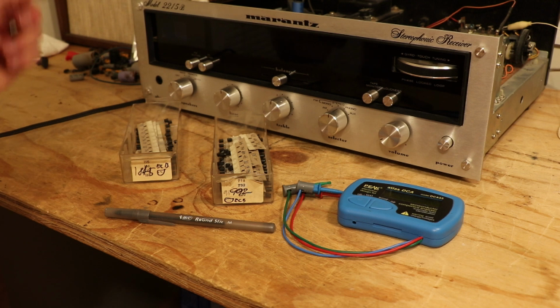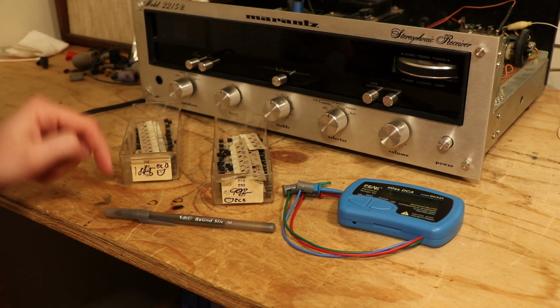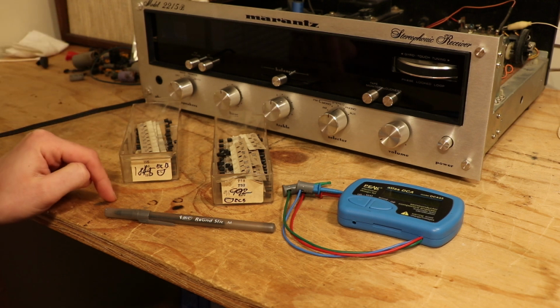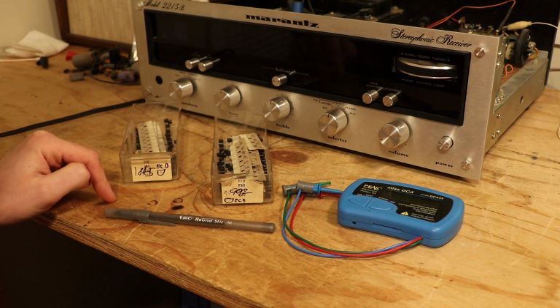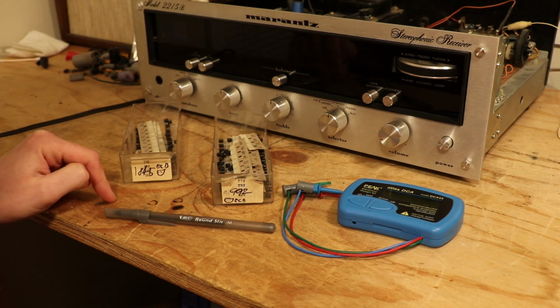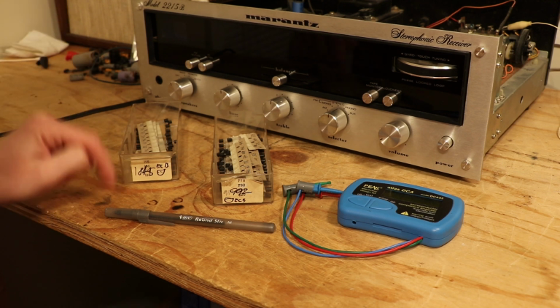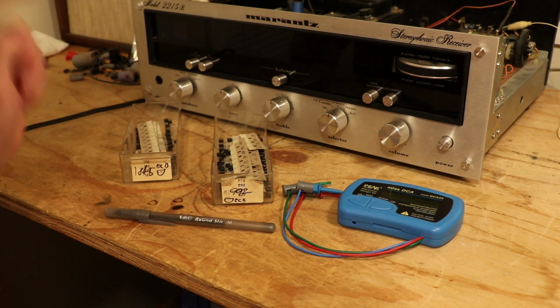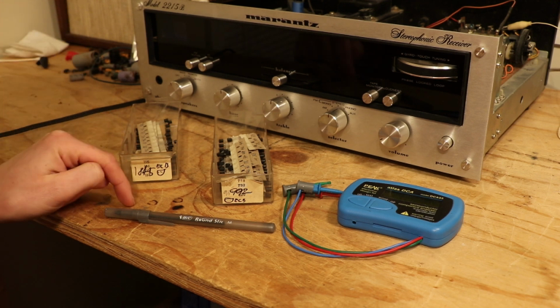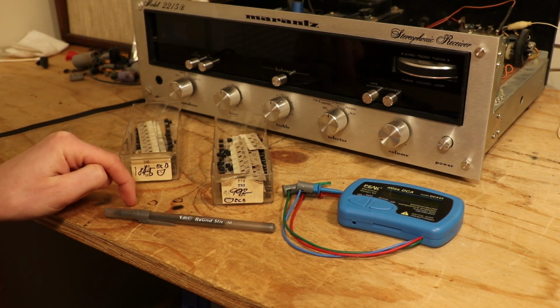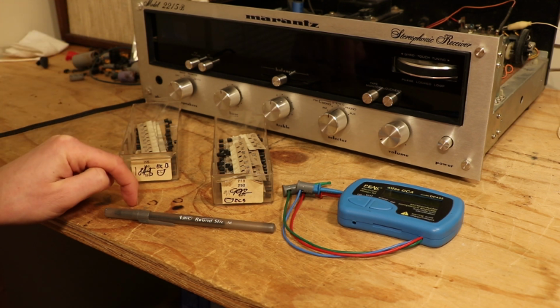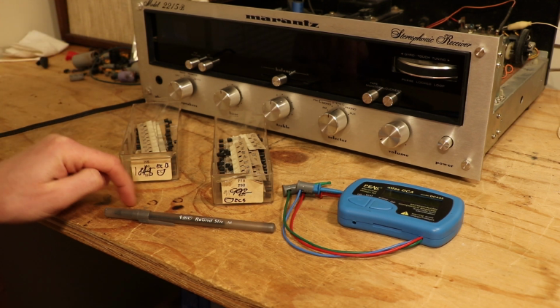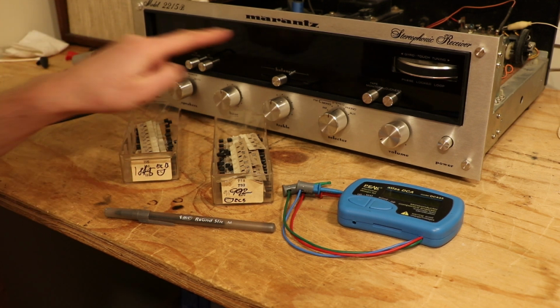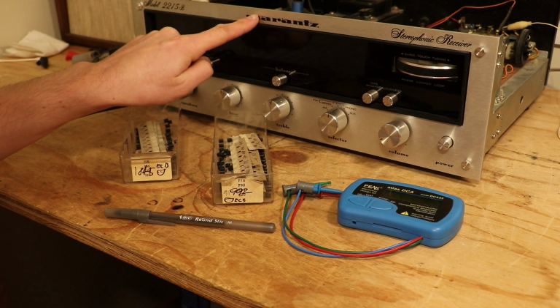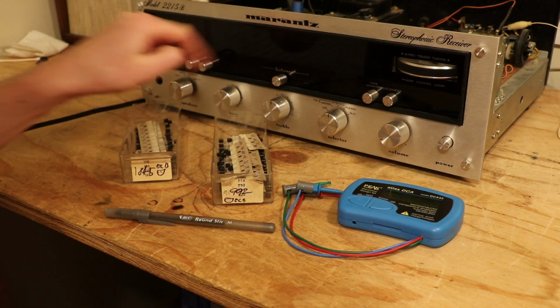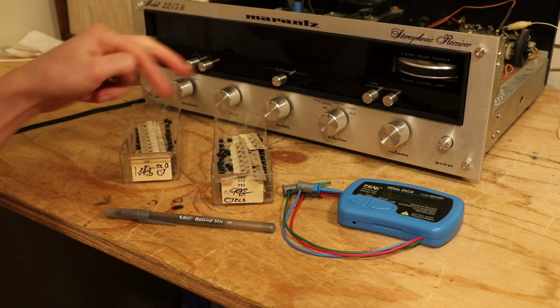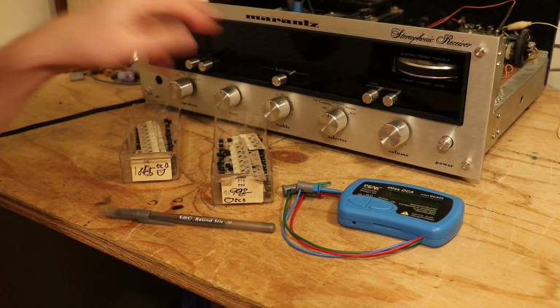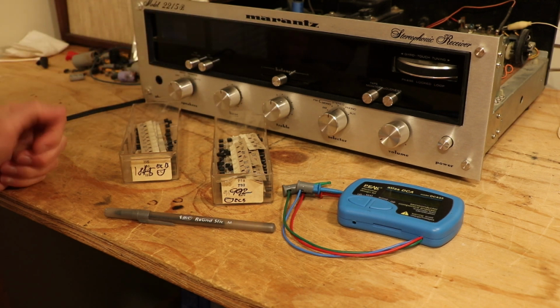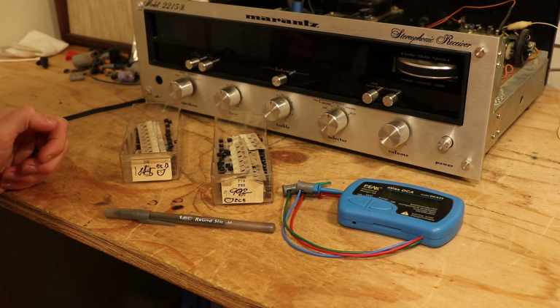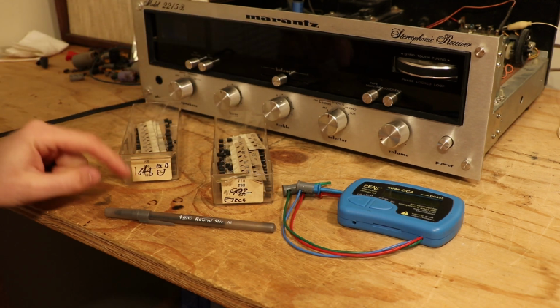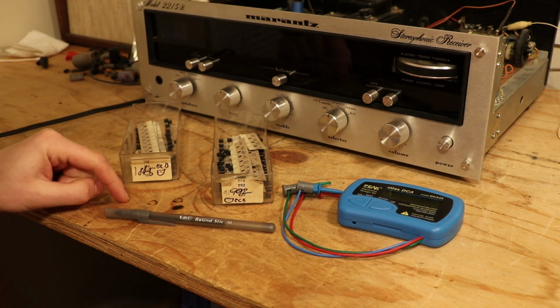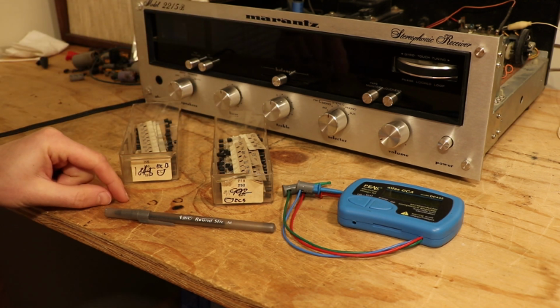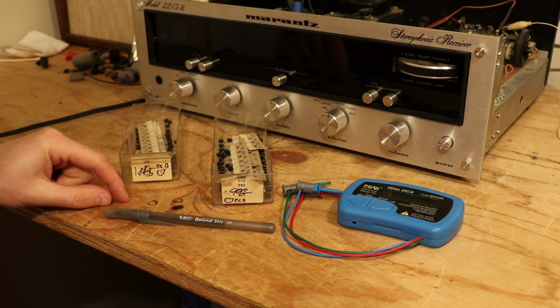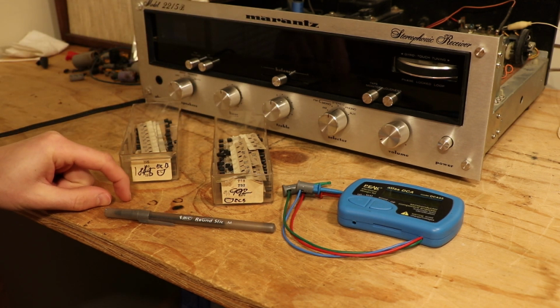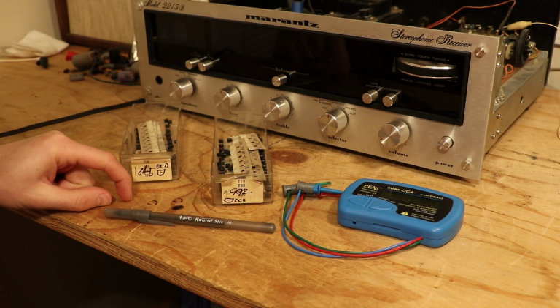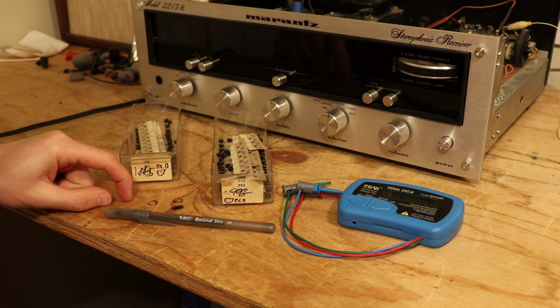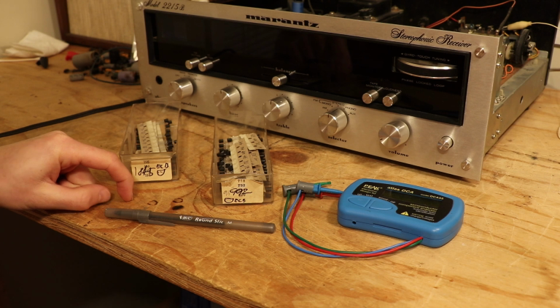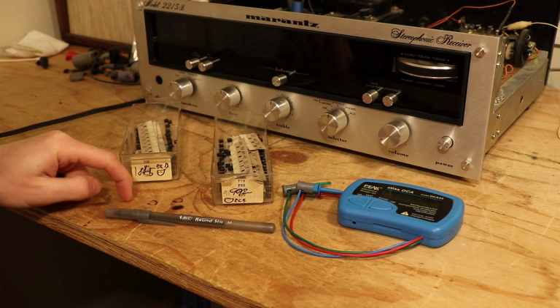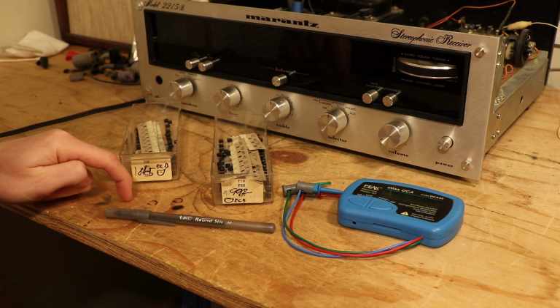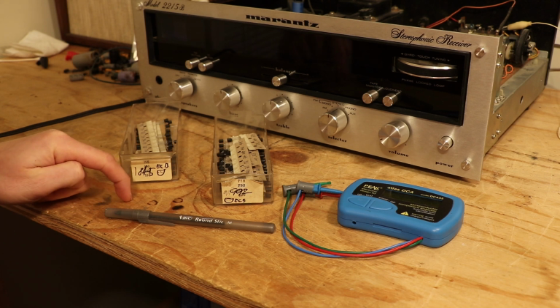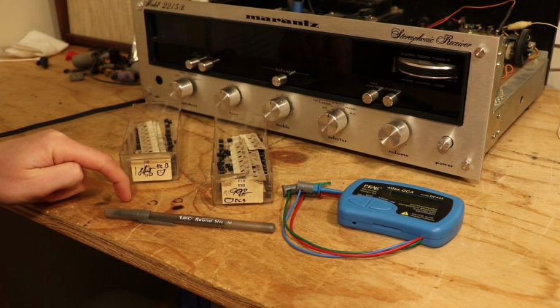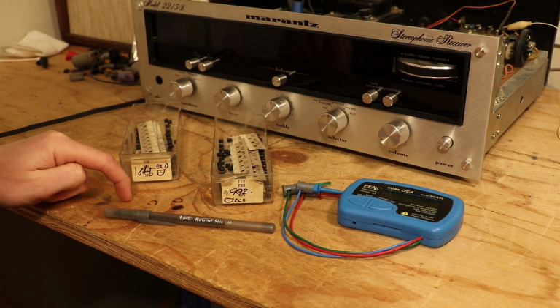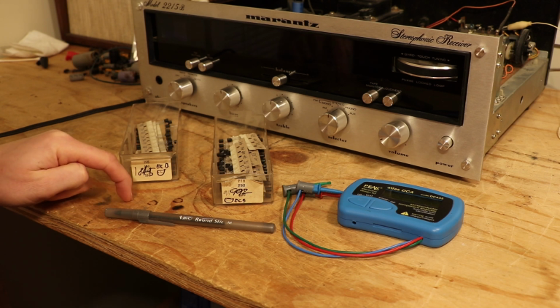So a subscriber requested that I do a video on how do I find matched pairs for transistors. Why would you want to find a matched pair? Well, on DC-coupled amplifiers — like say a Marantz 2270 — each channel on the amplifier is going to have what you call a differential pair, and it's the first two transistors in the circuit.